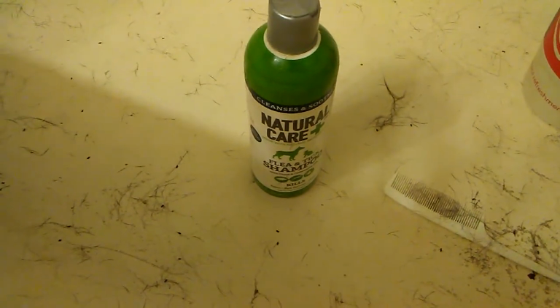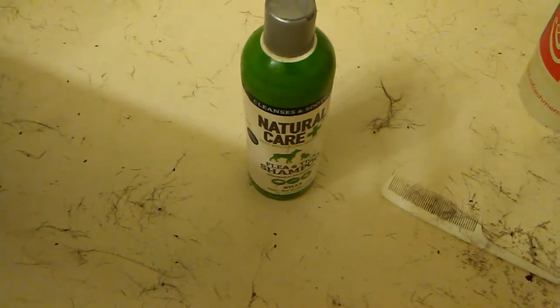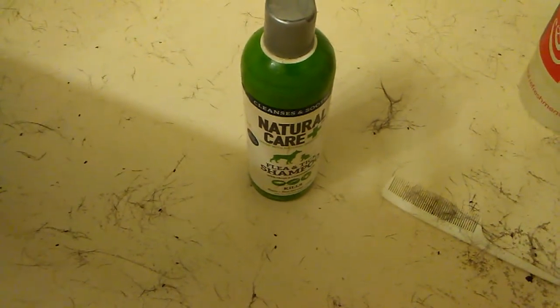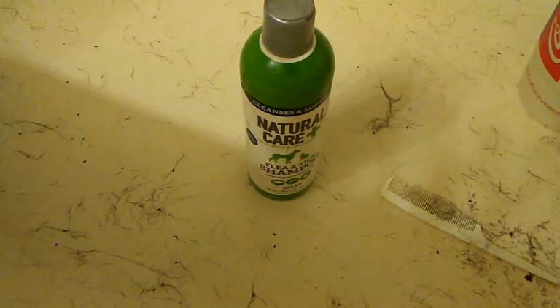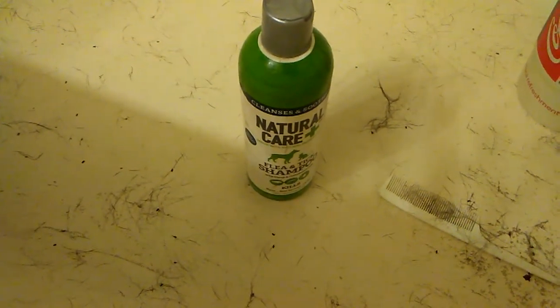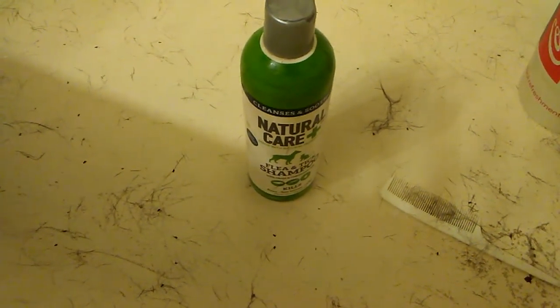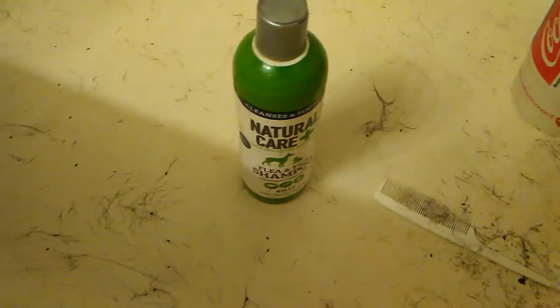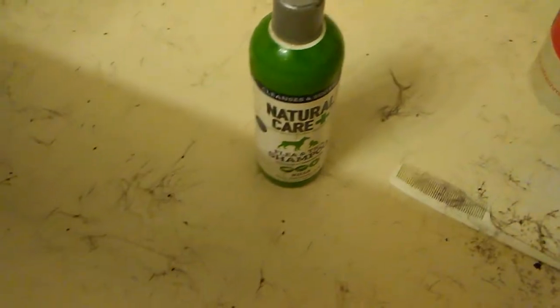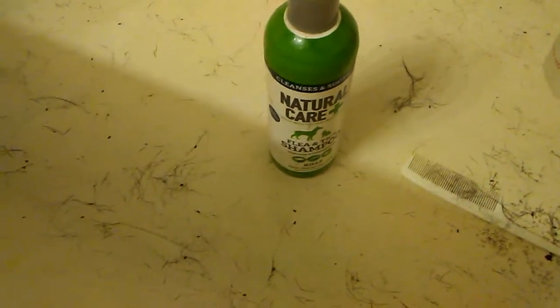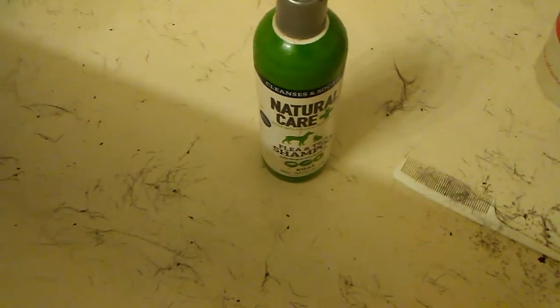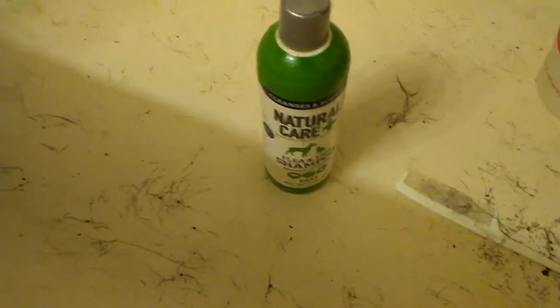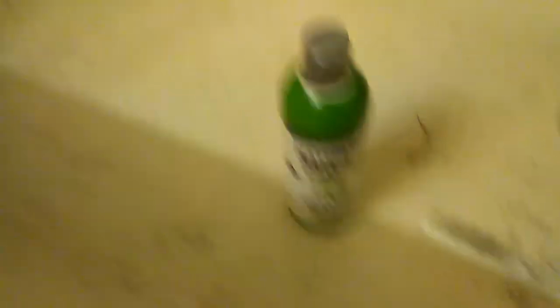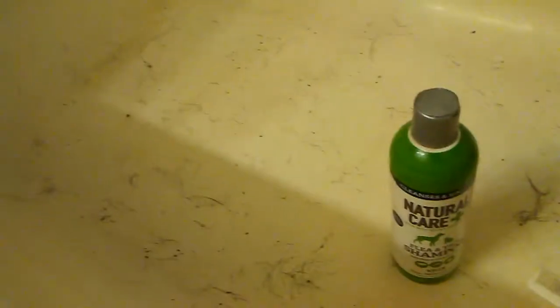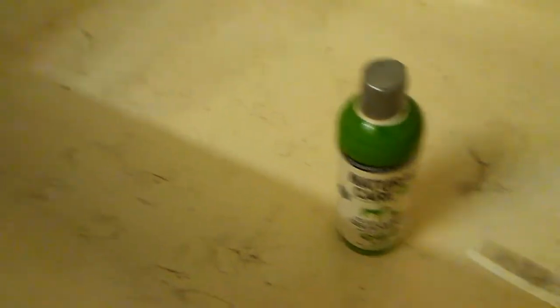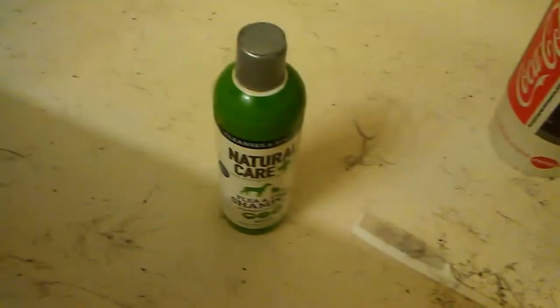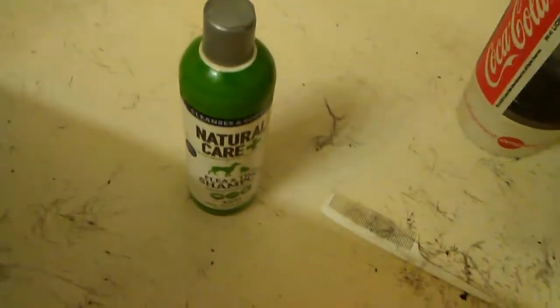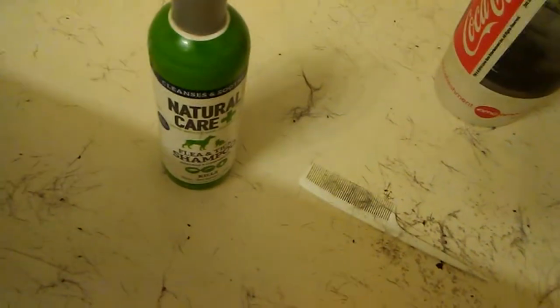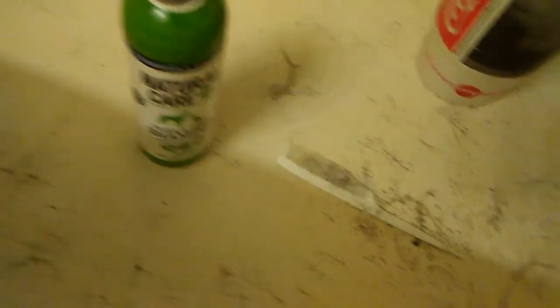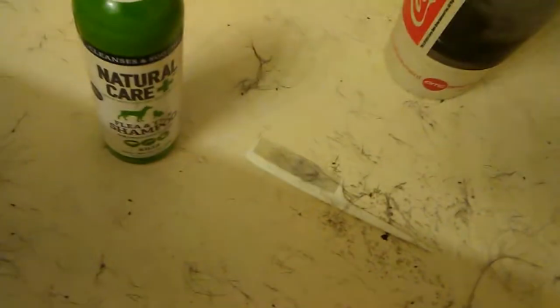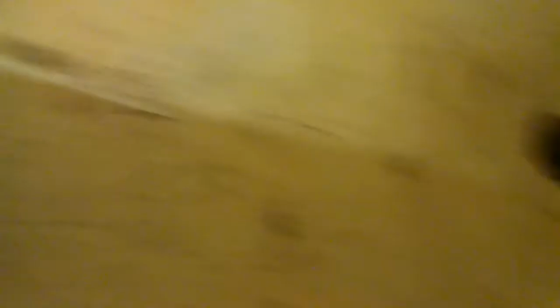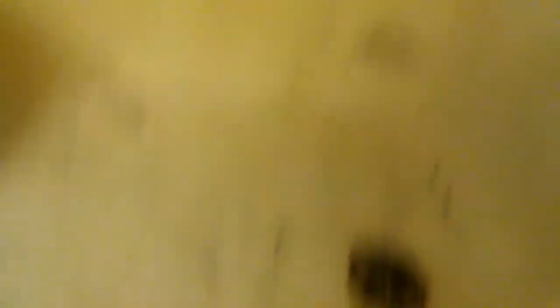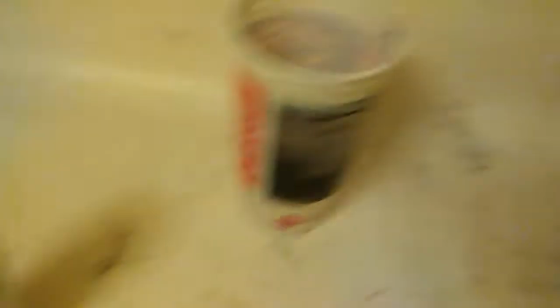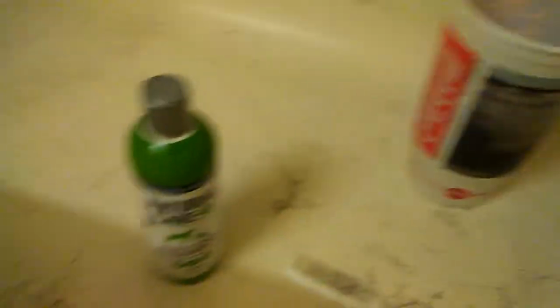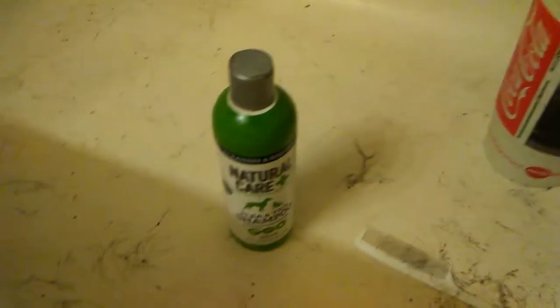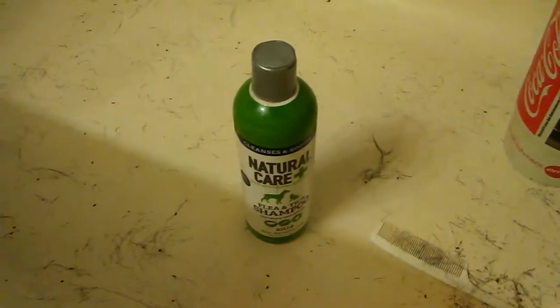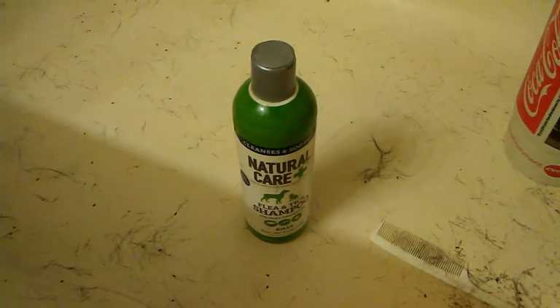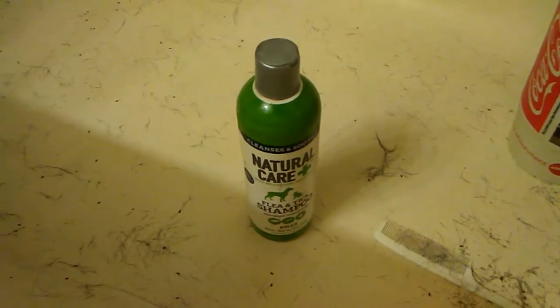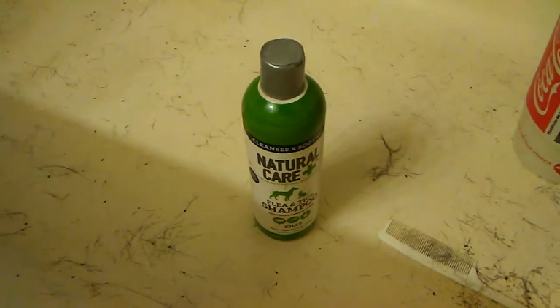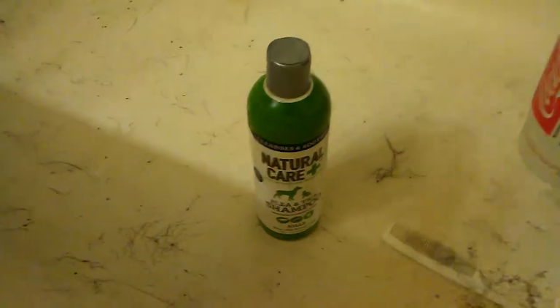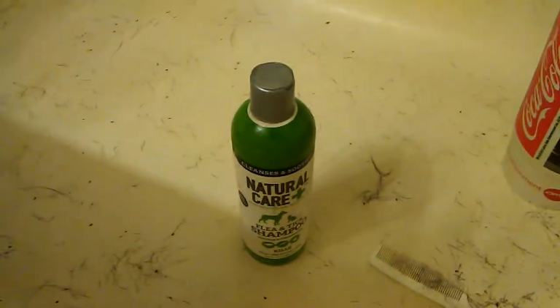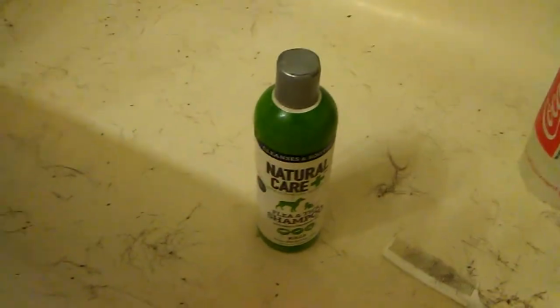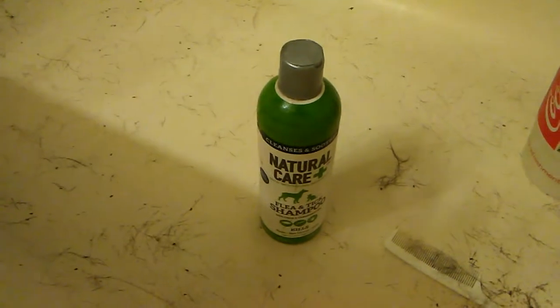I don't know how many other people use this, but I noticed something — this is why I'm making this video. As you can see, I didn't clean my tub right away, and the fleas are dead now.